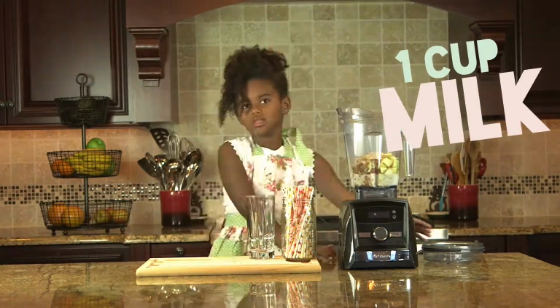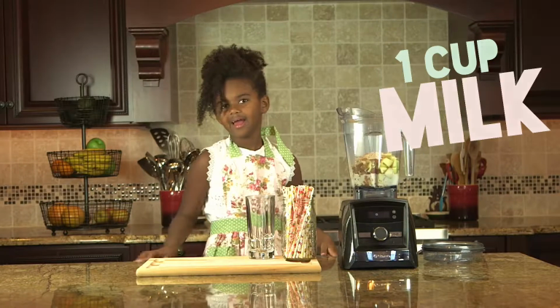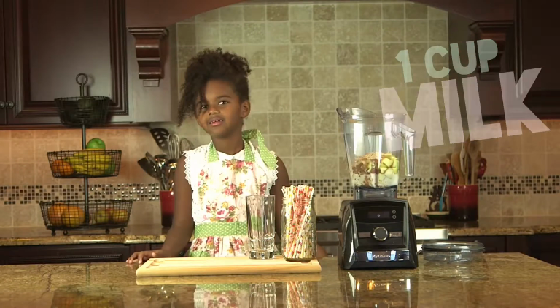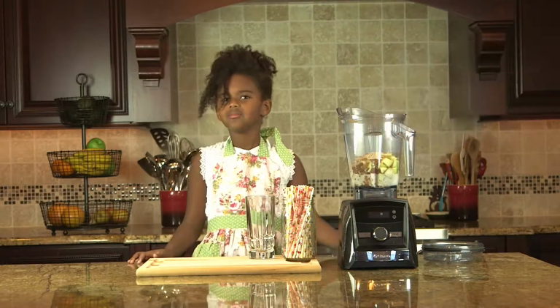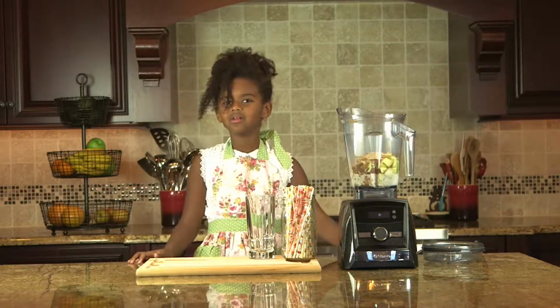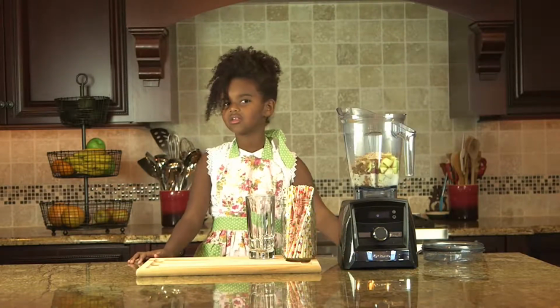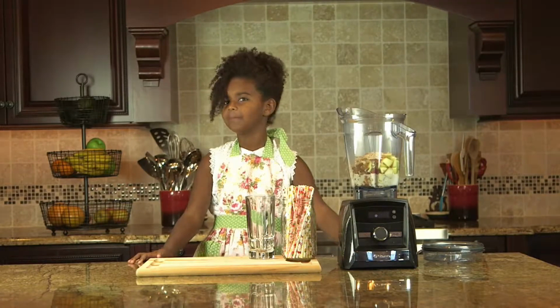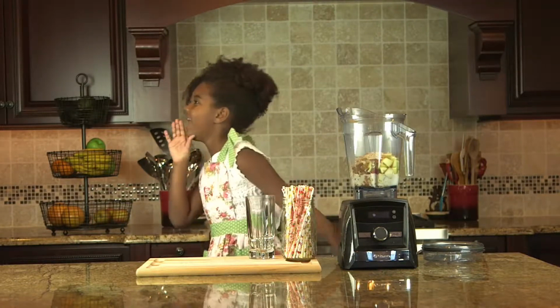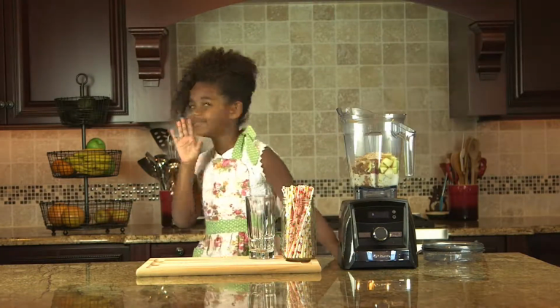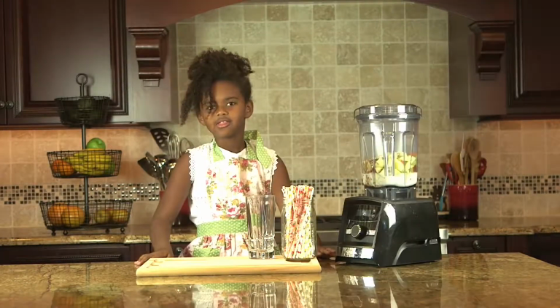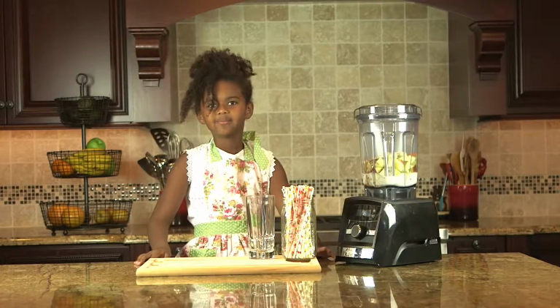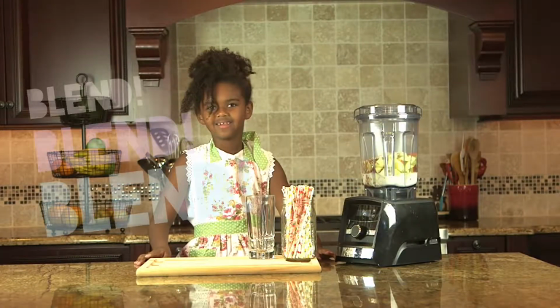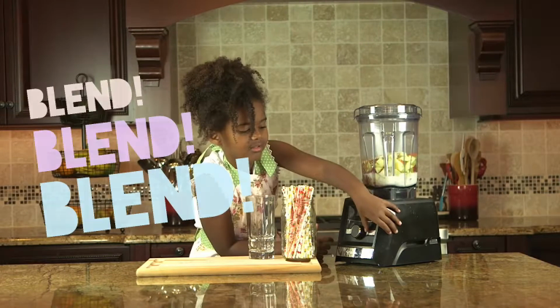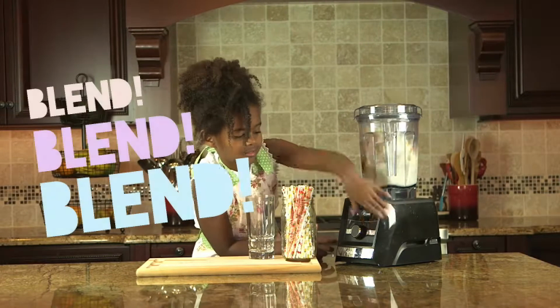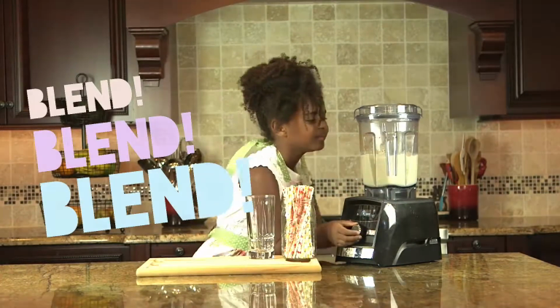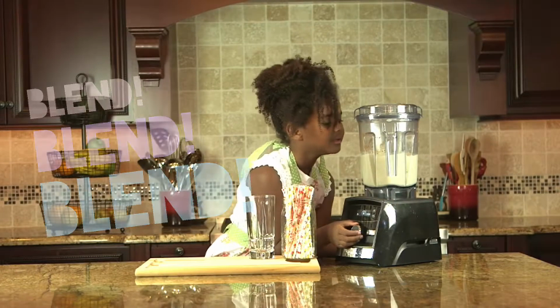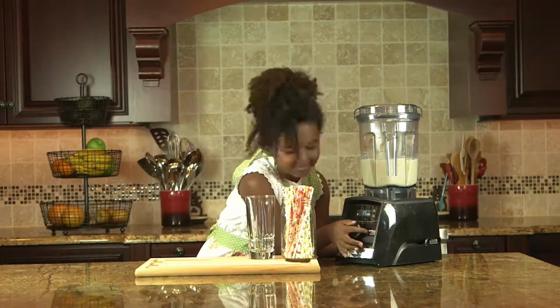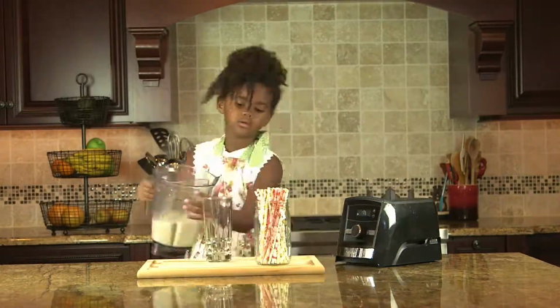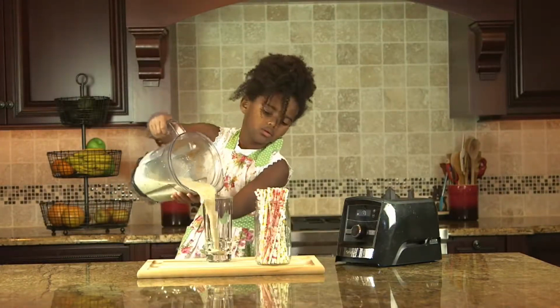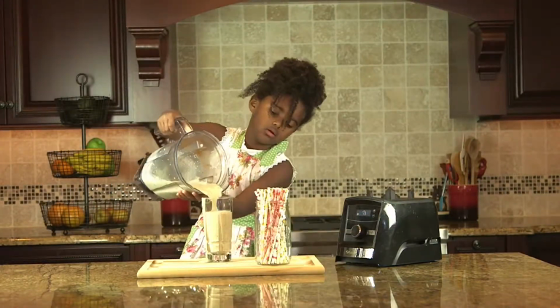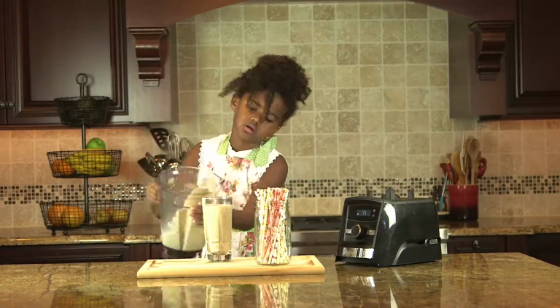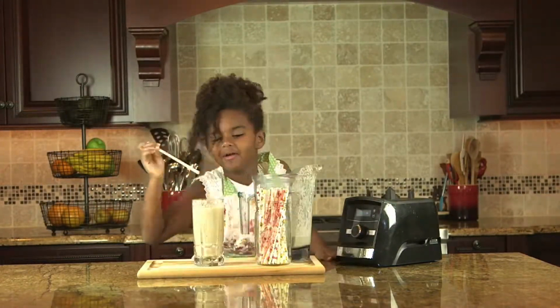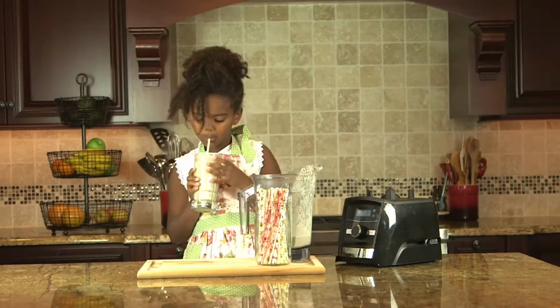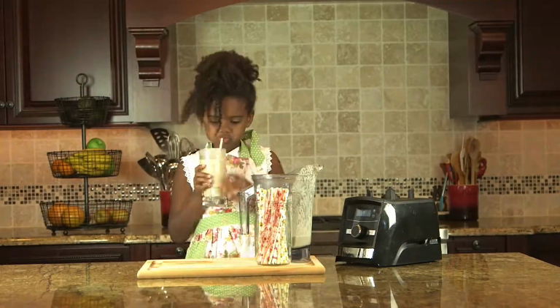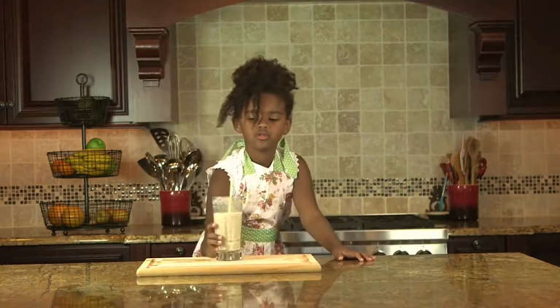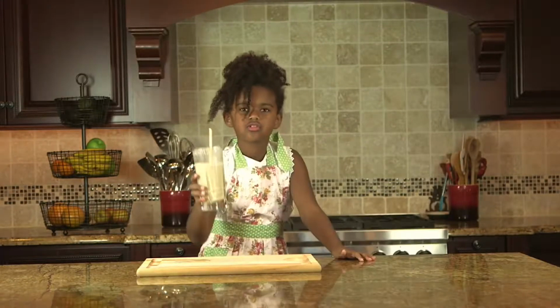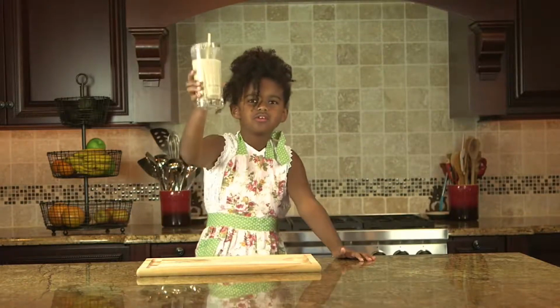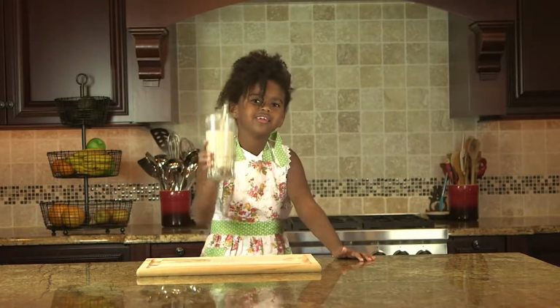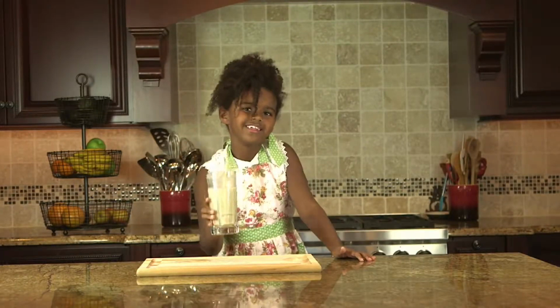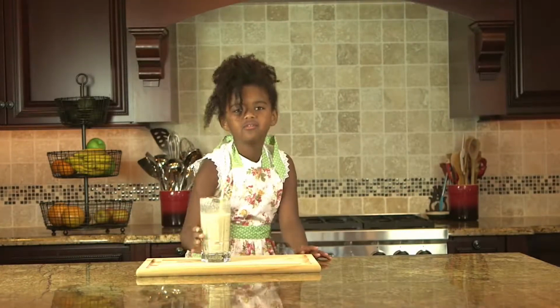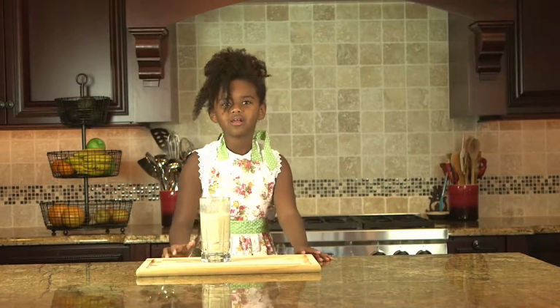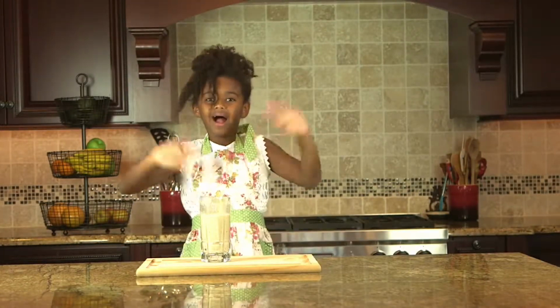Time to add the lid — you might need an adult's help. Mom! Now it's time to blend. Cheers. Thank you for watching. Bye!